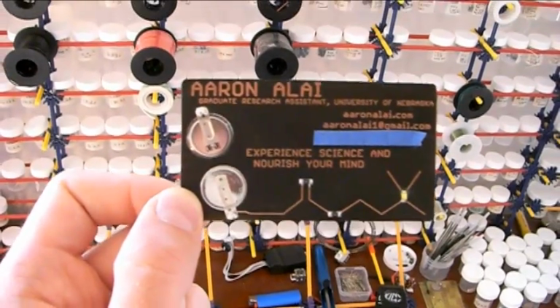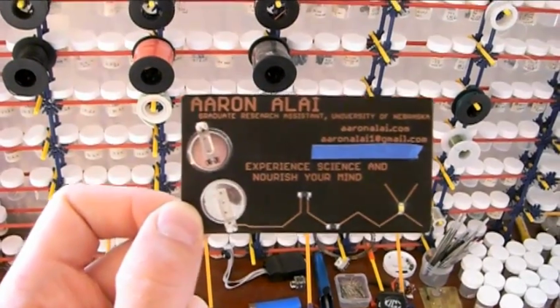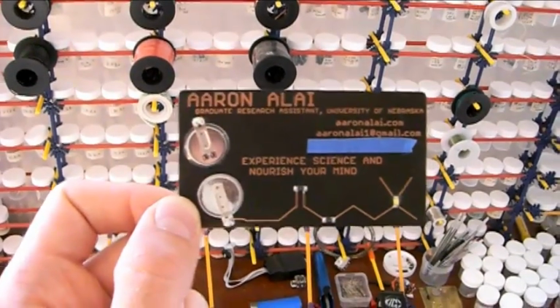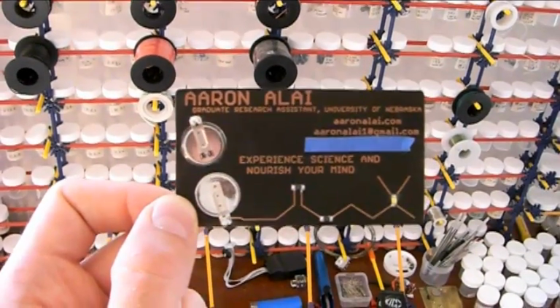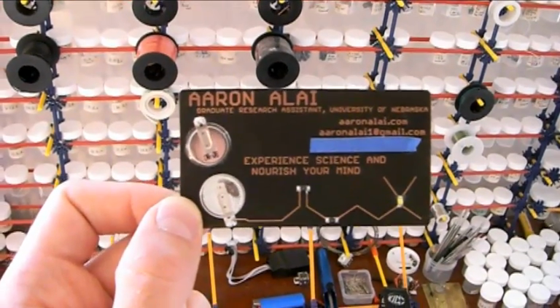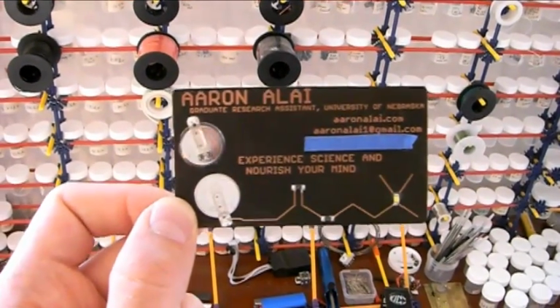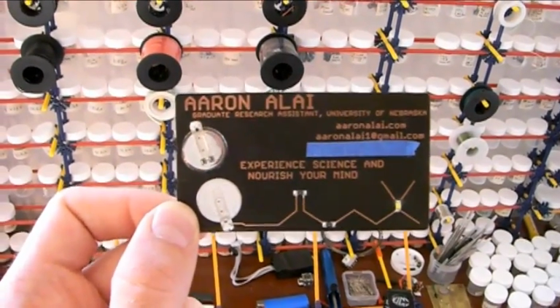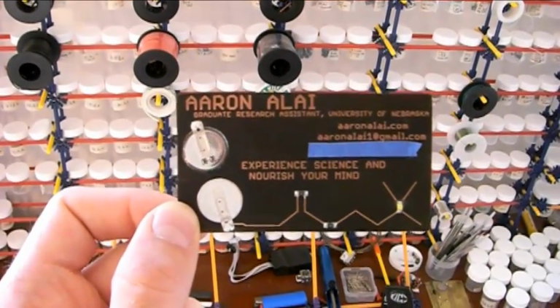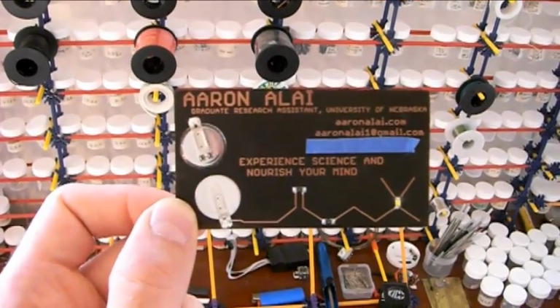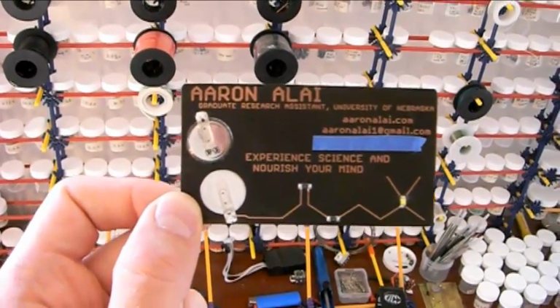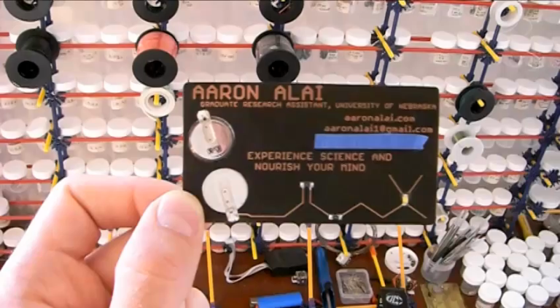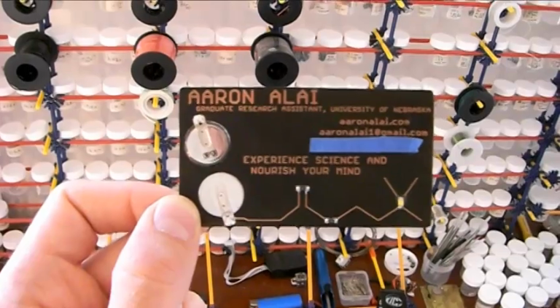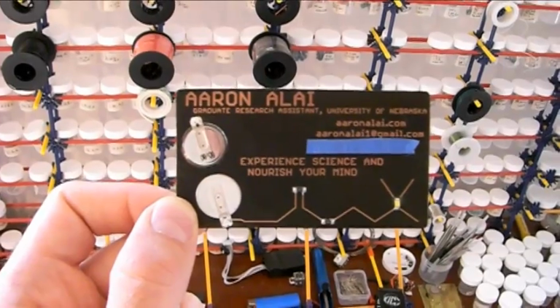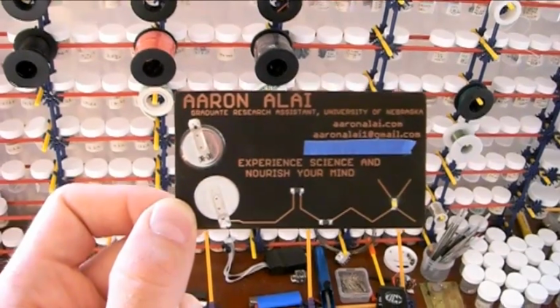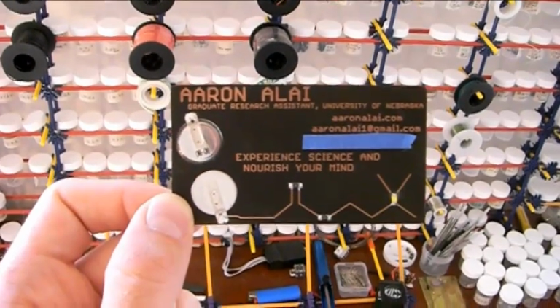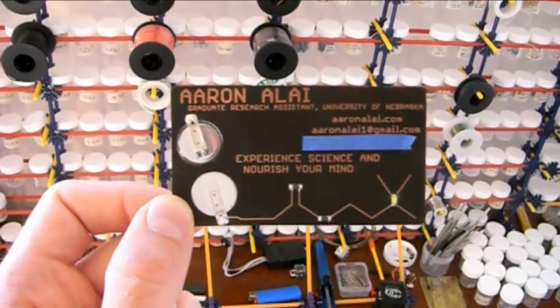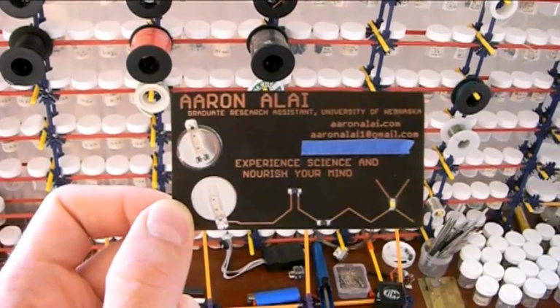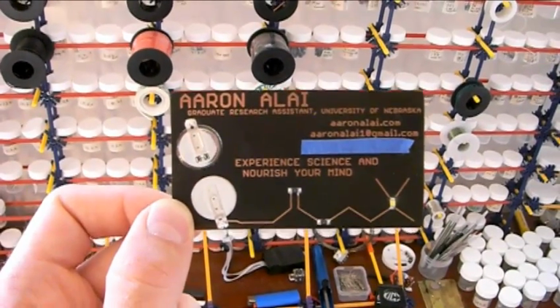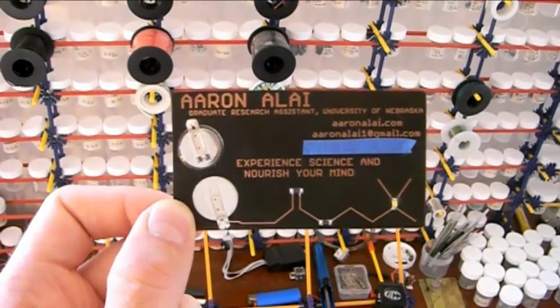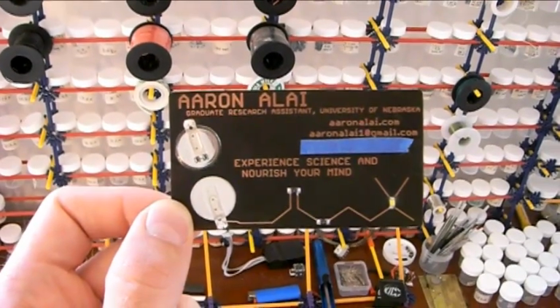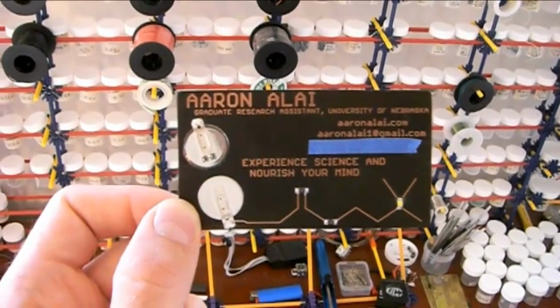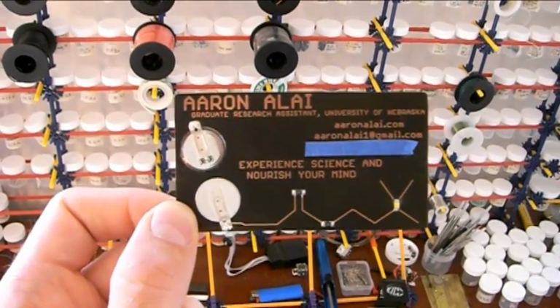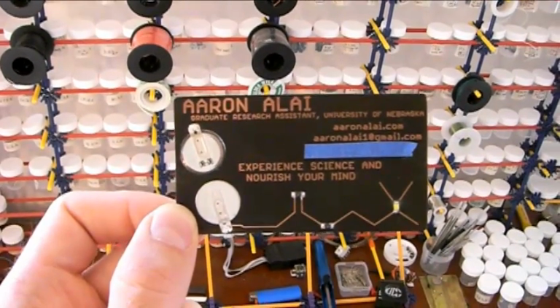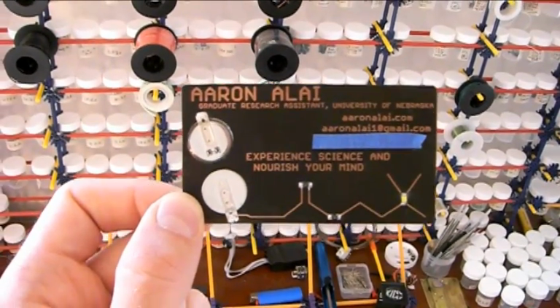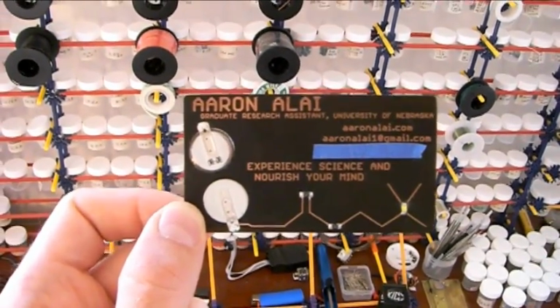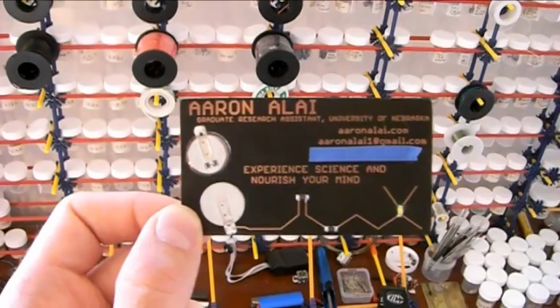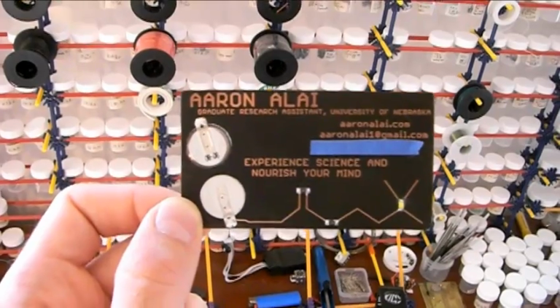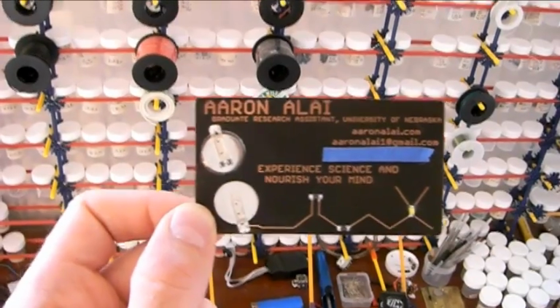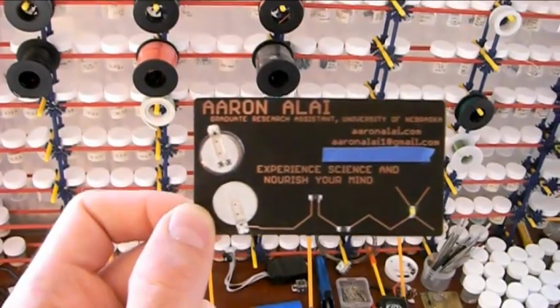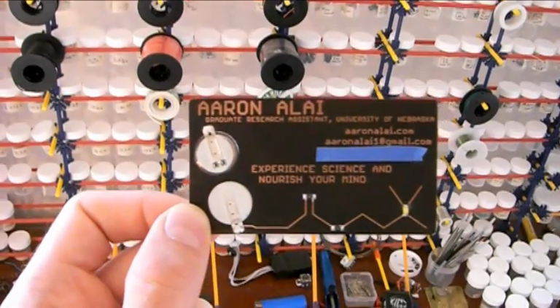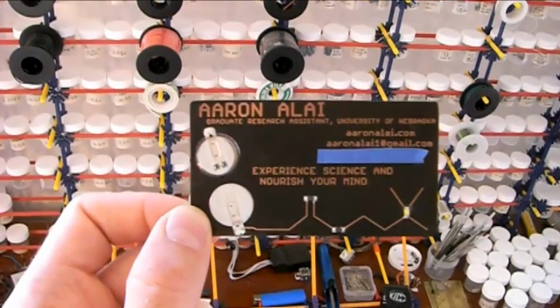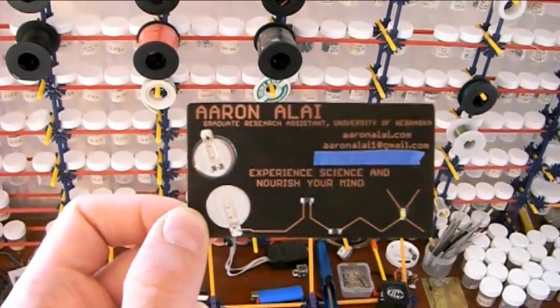Well, to aid with the latter, I've made these business cards. Each one's got my contact information on them, my phone number's under the blue tape there, and a slogan: Experience Science and Nourish Your Mind.